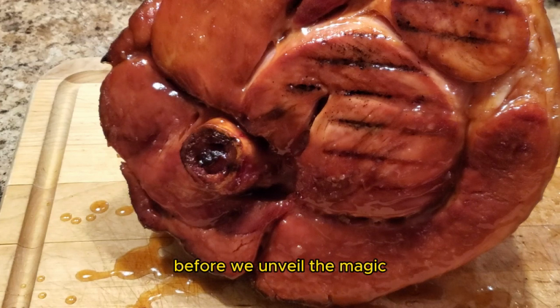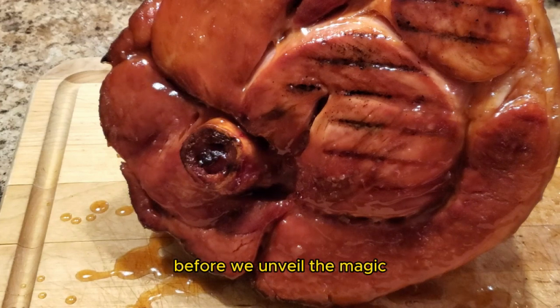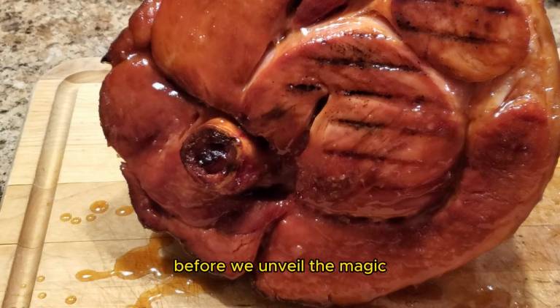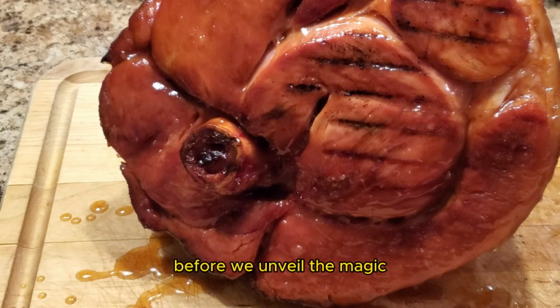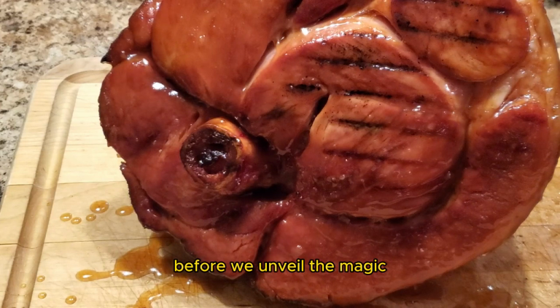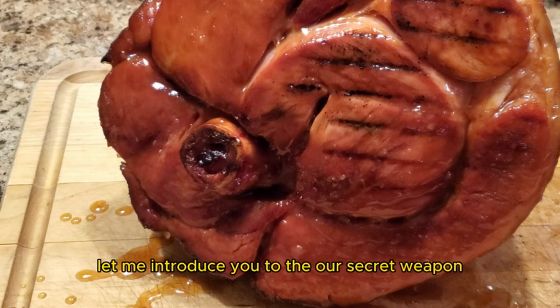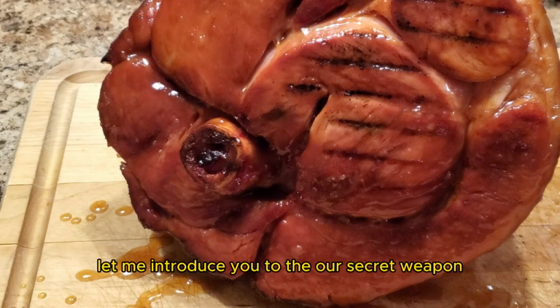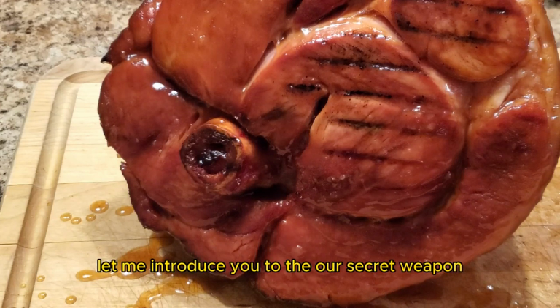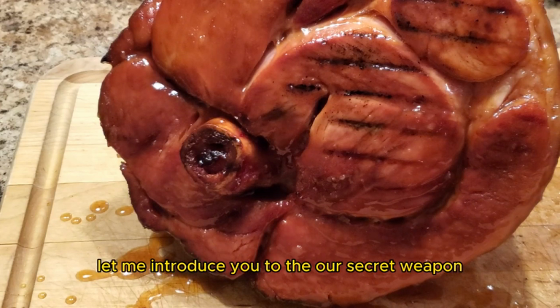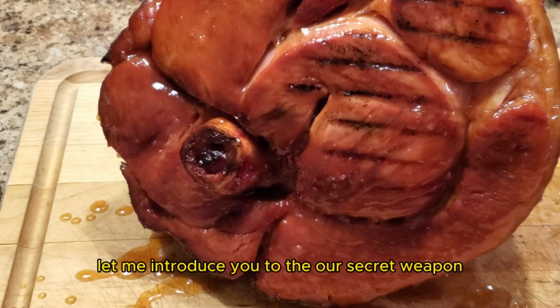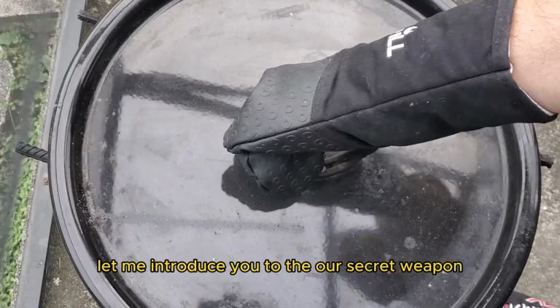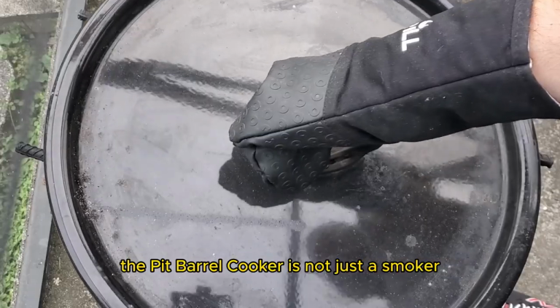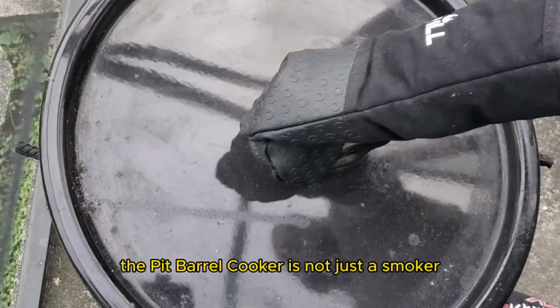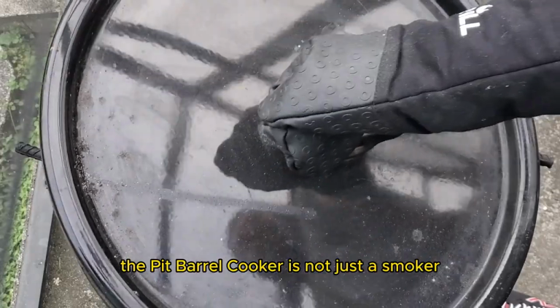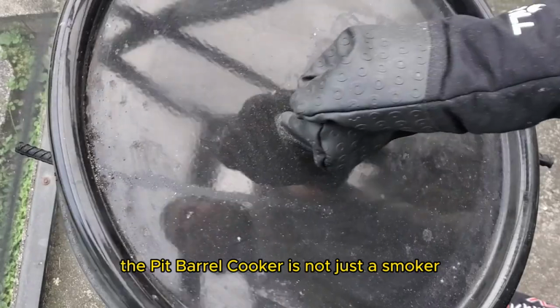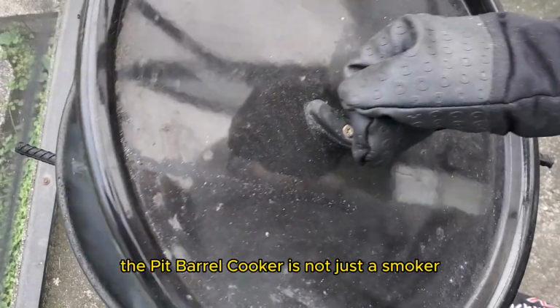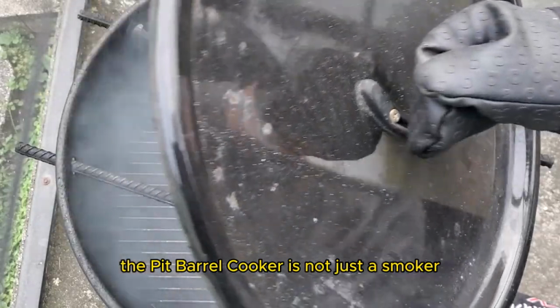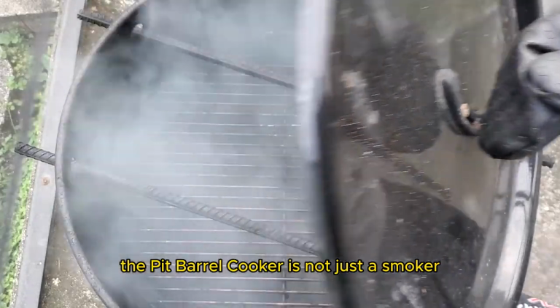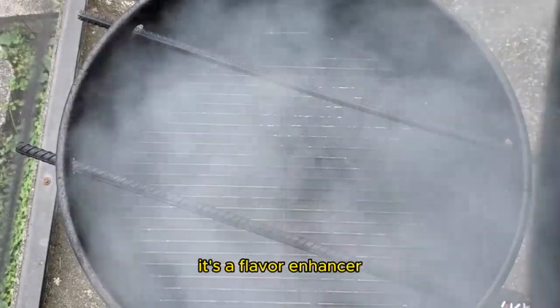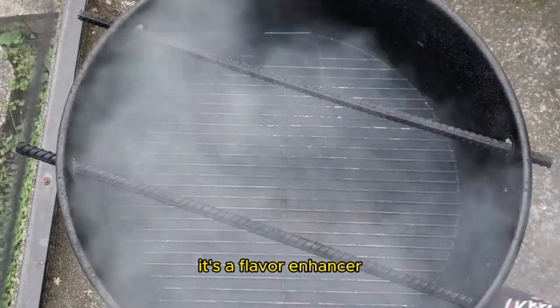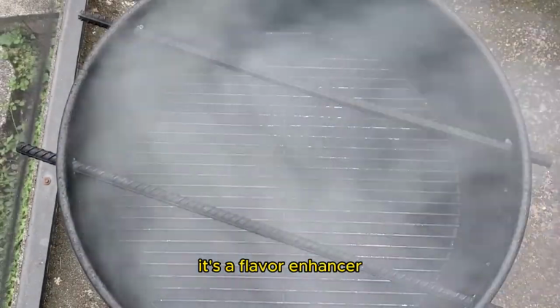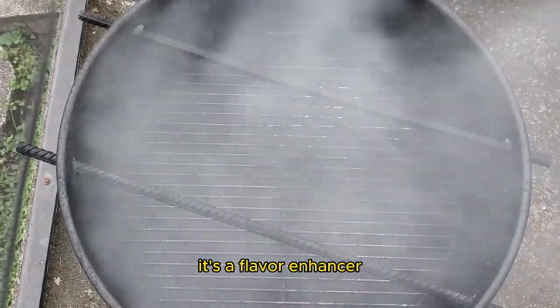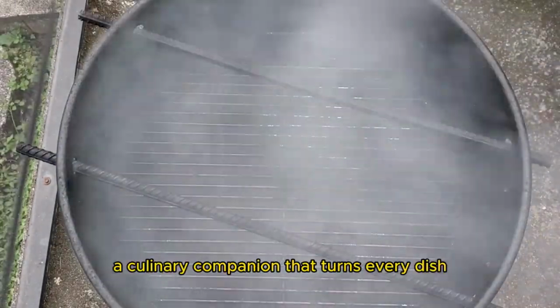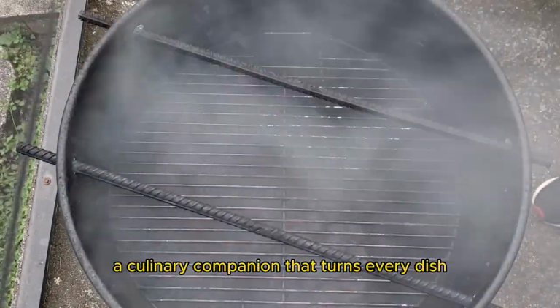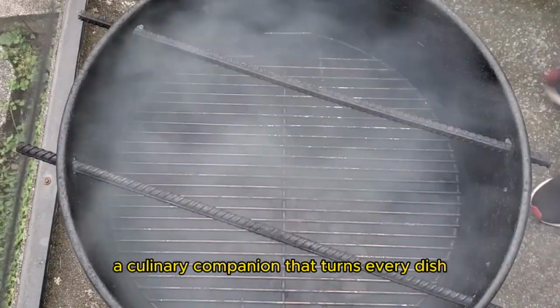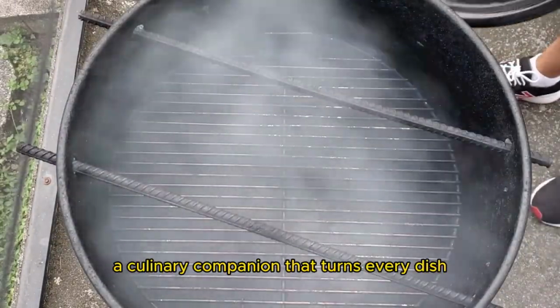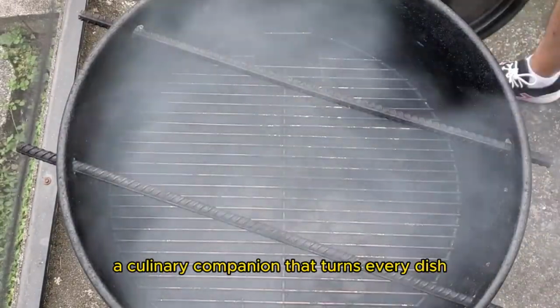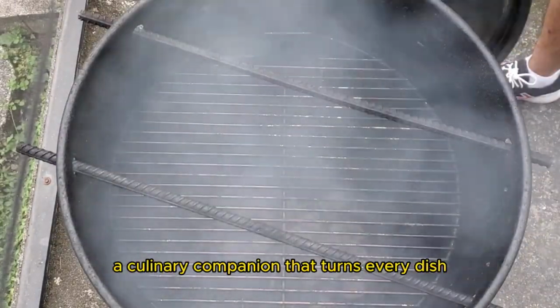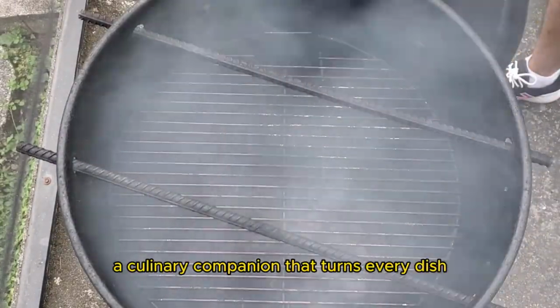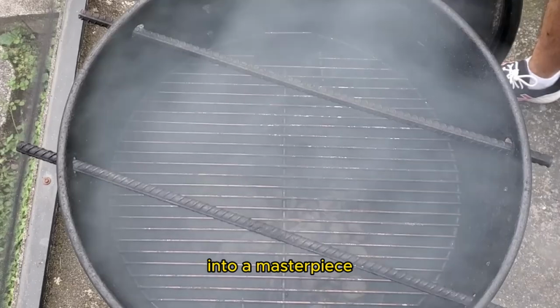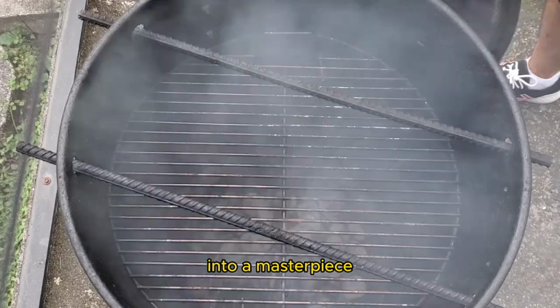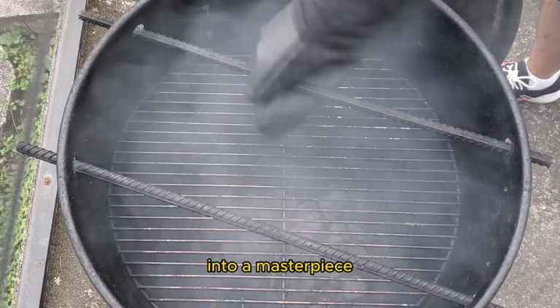Before we unveil the magic, let me introduce you to our secret weapon — the Pit Barrel Cooker. It's not just a smoker, it's a flavor enhancer, a culinary companion that turns every dish into a masterpiece.